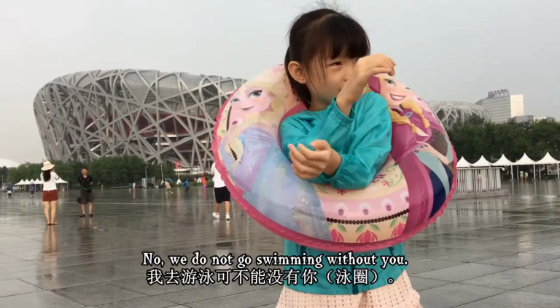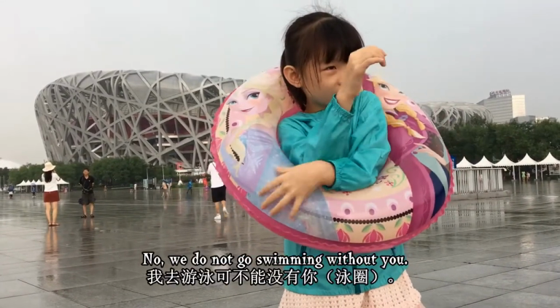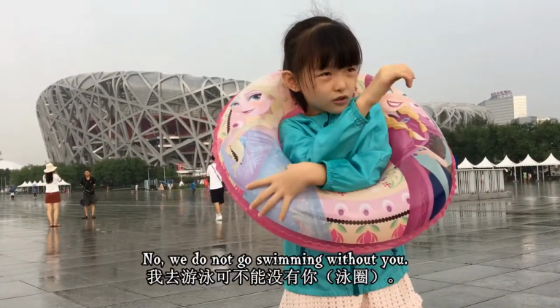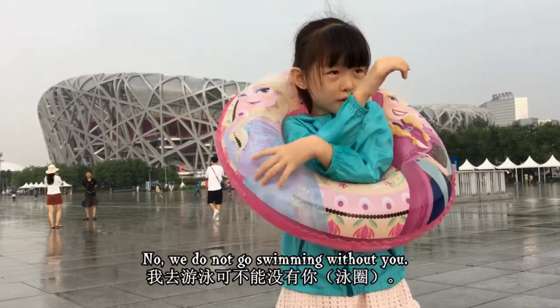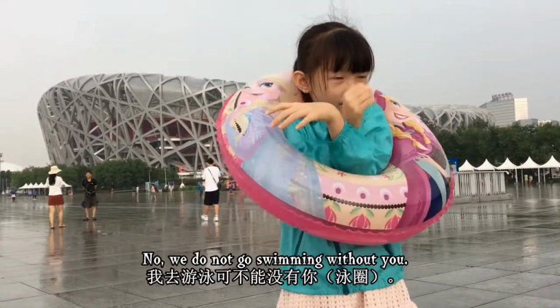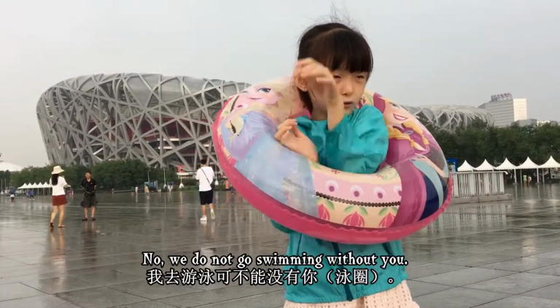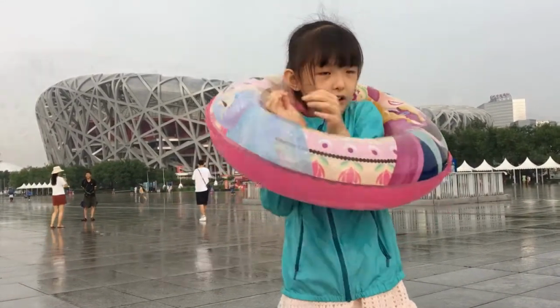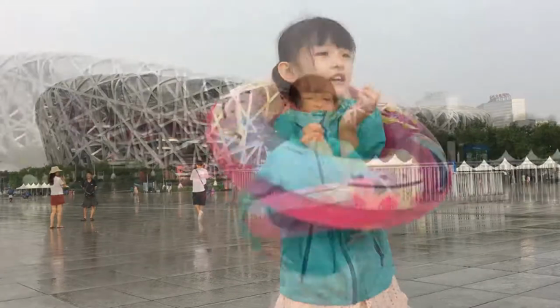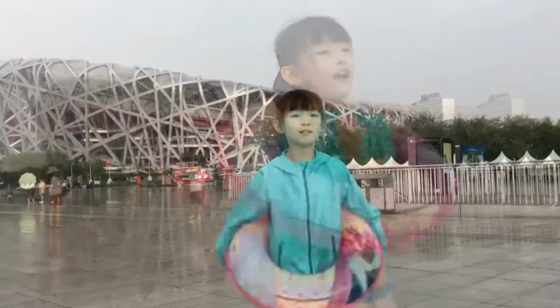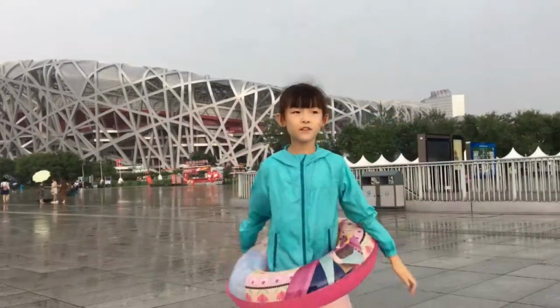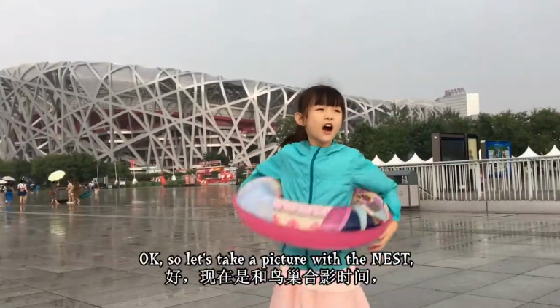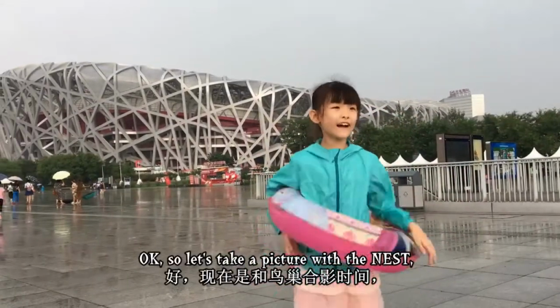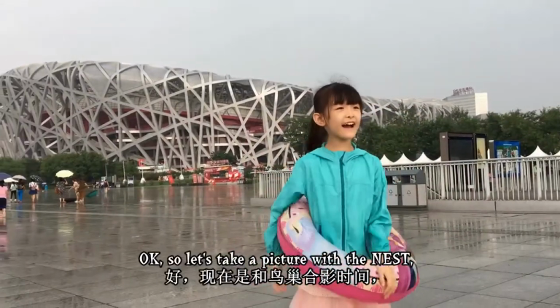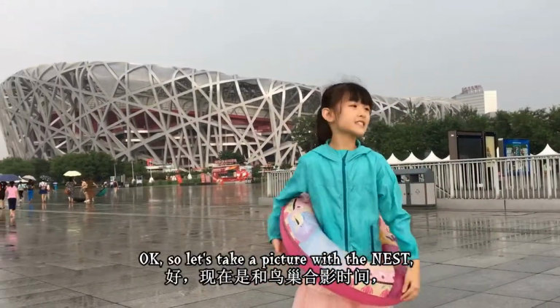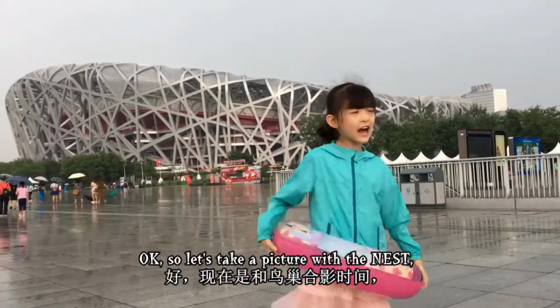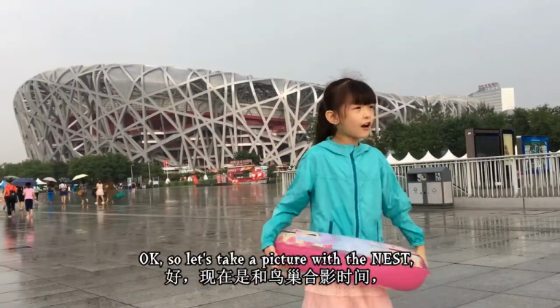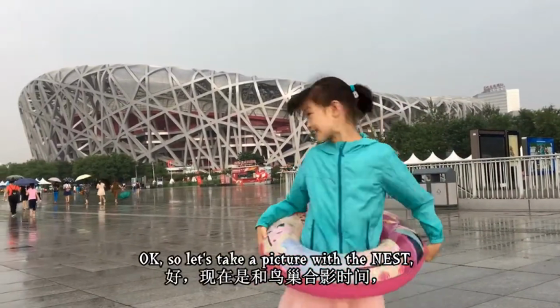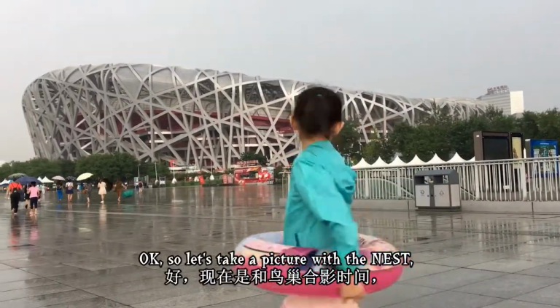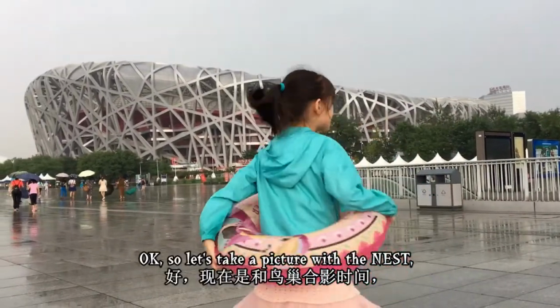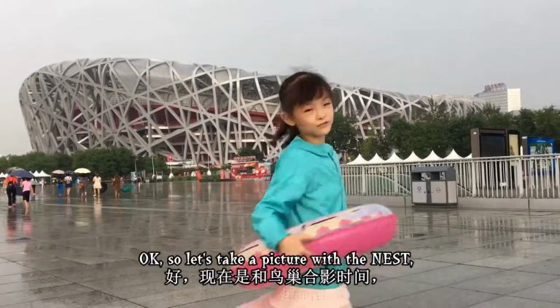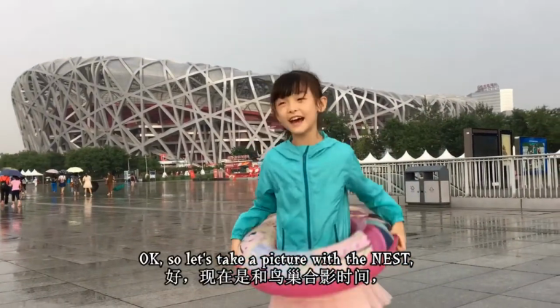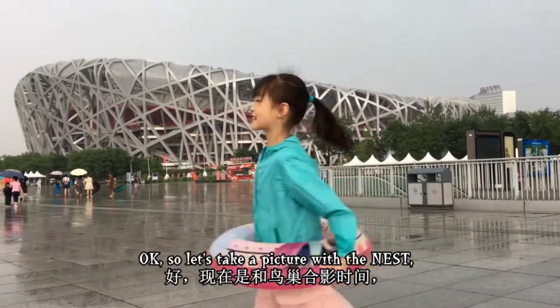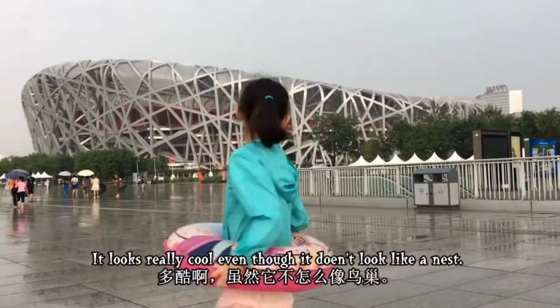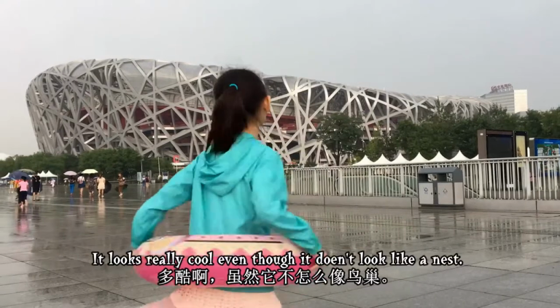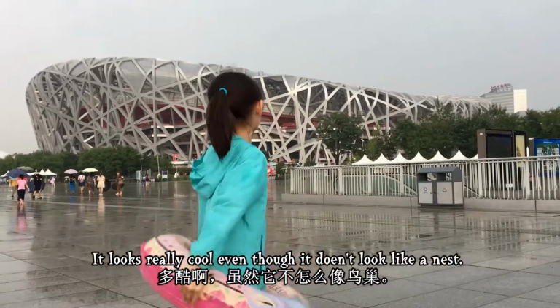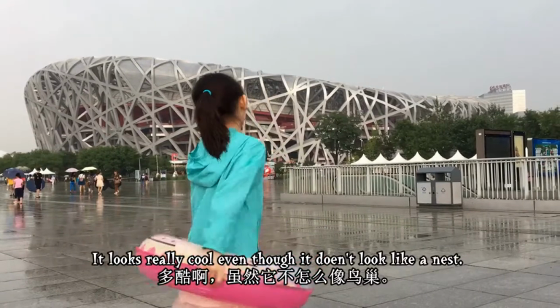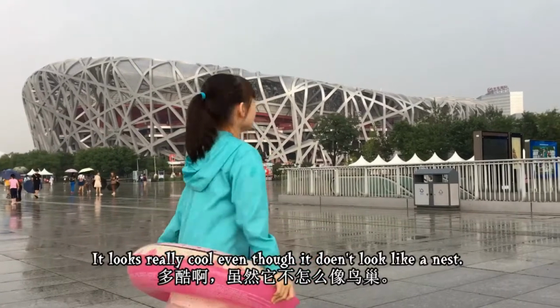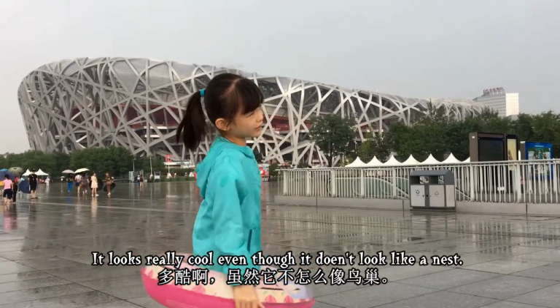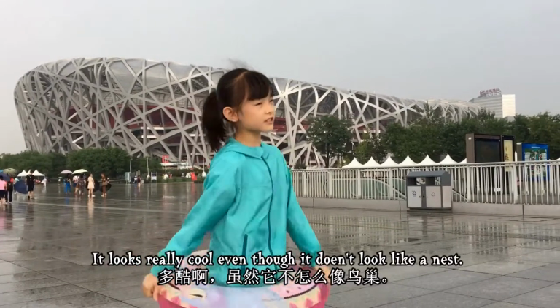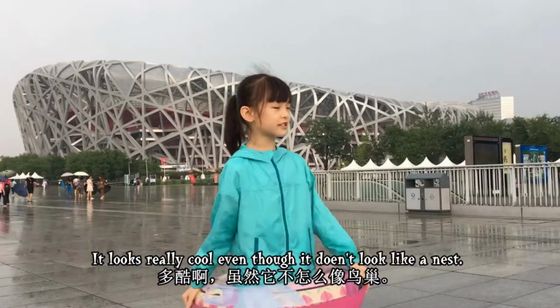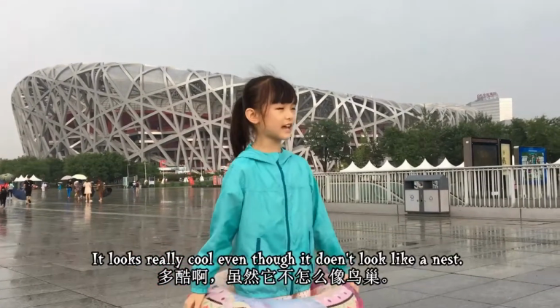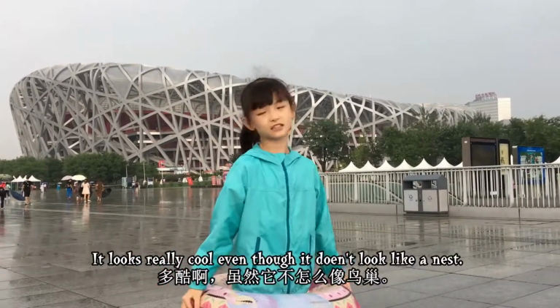We did not go swimming without you guys. So let's take a picture of the Nest. It looks really cool even though it doesn't look like a nest.